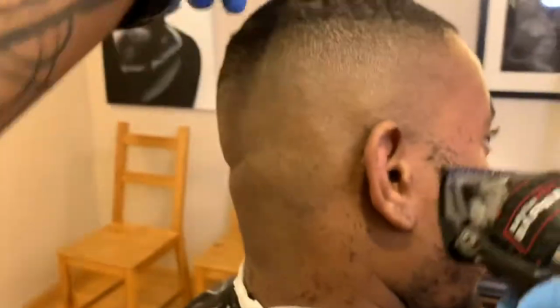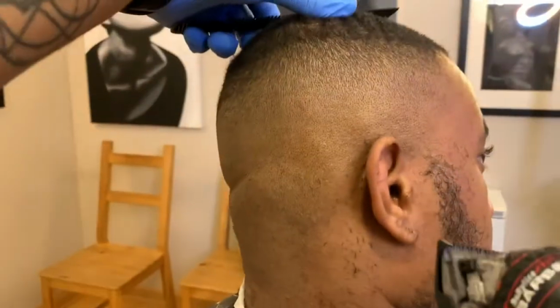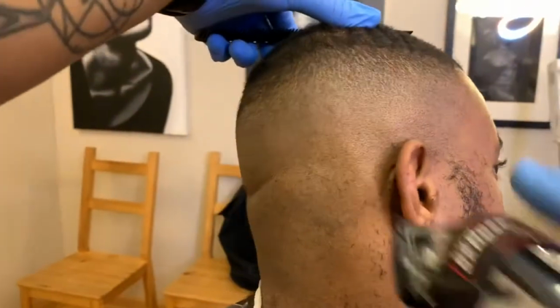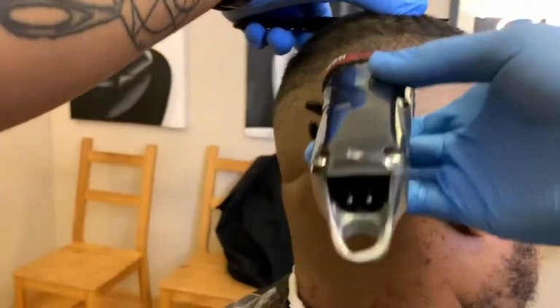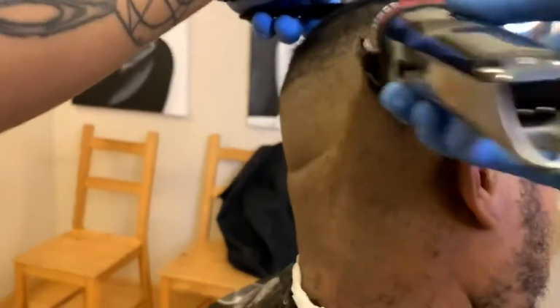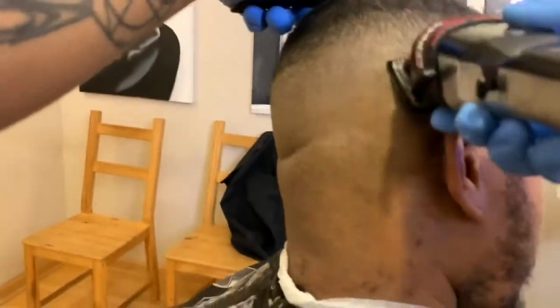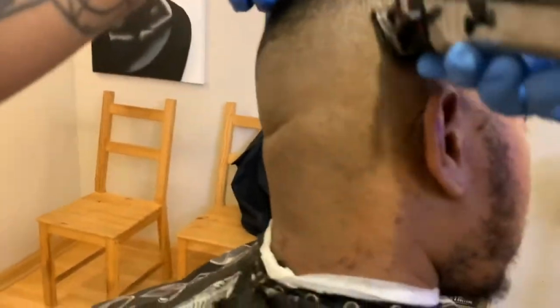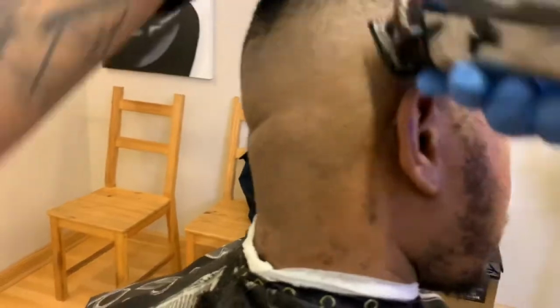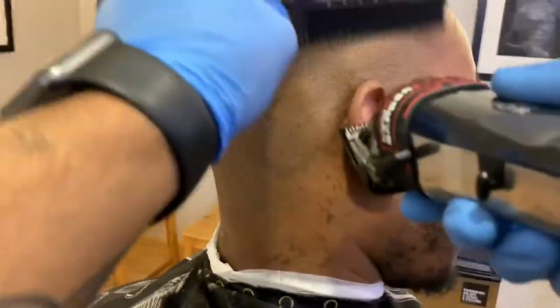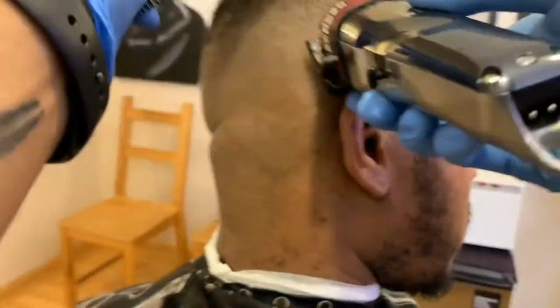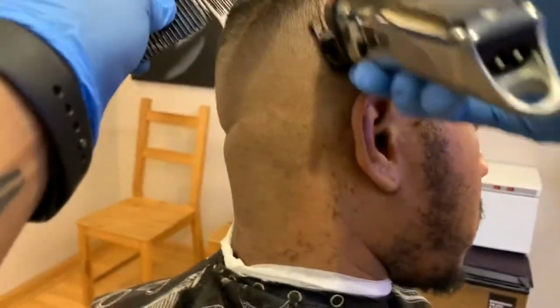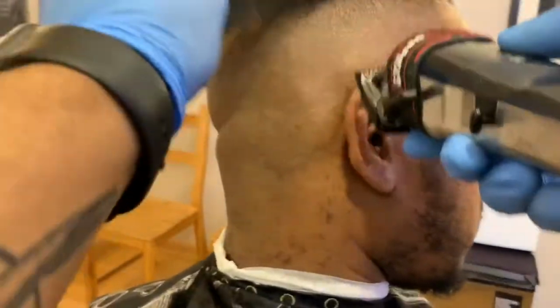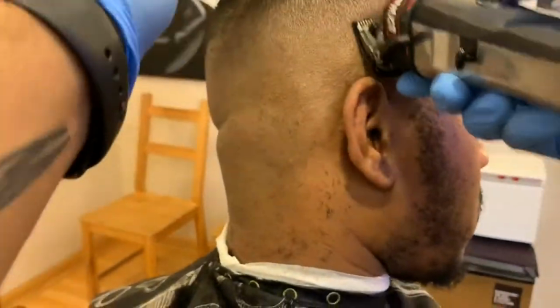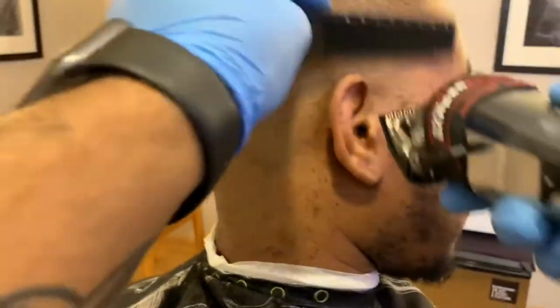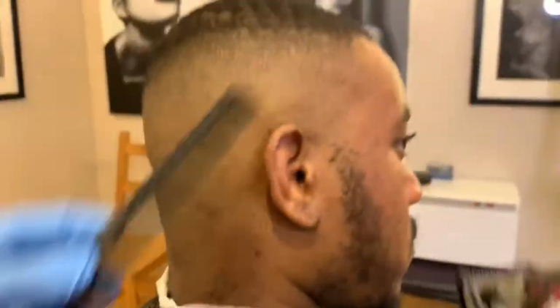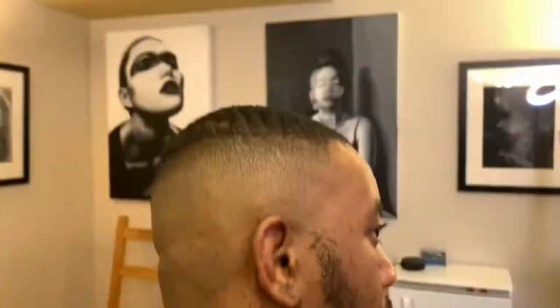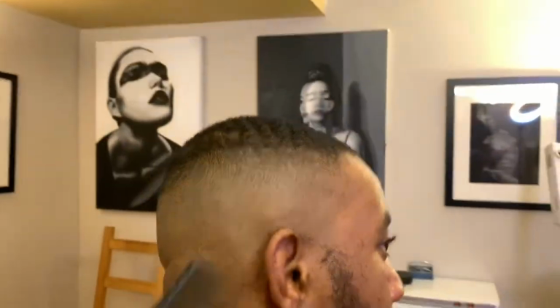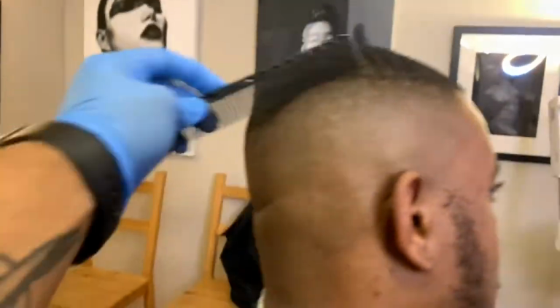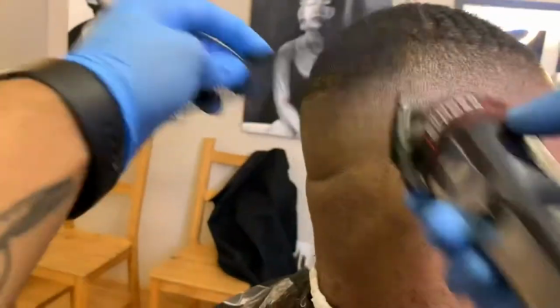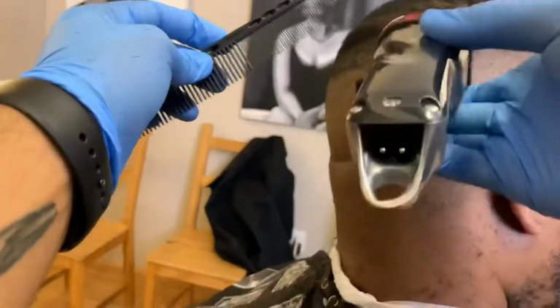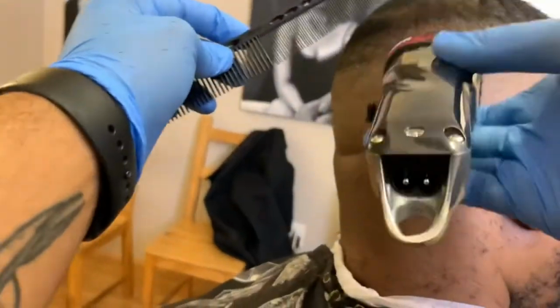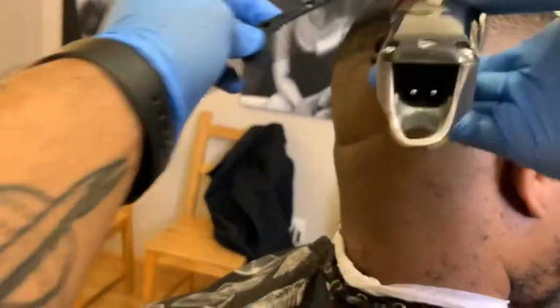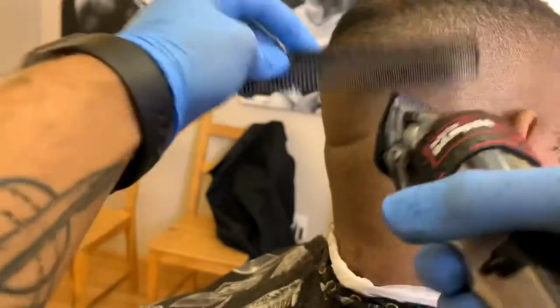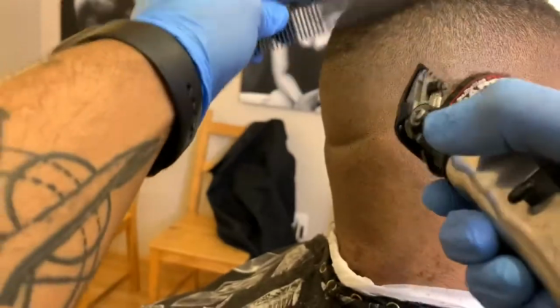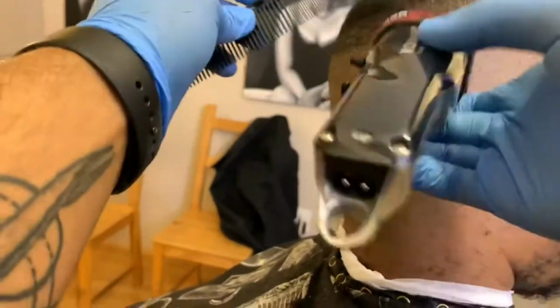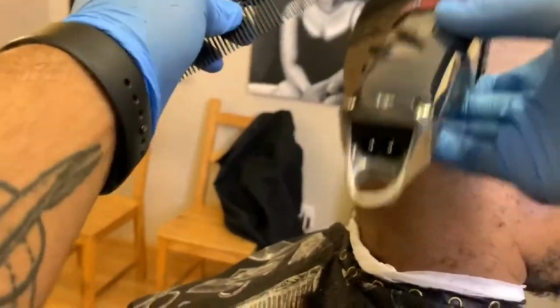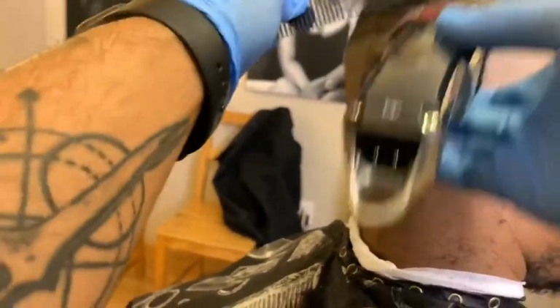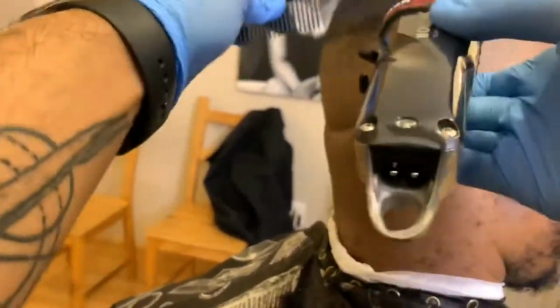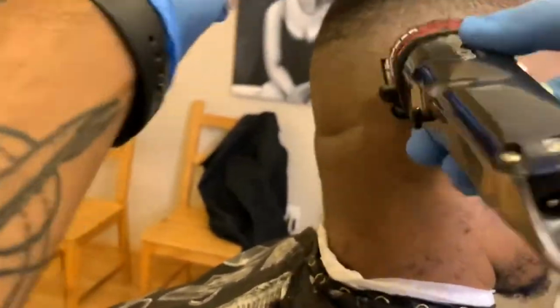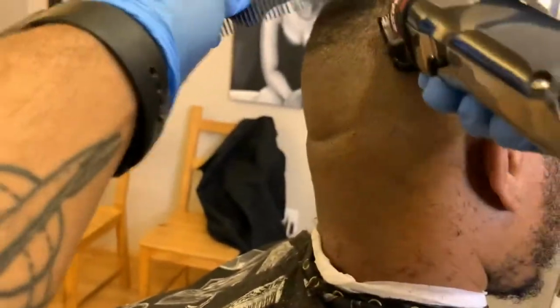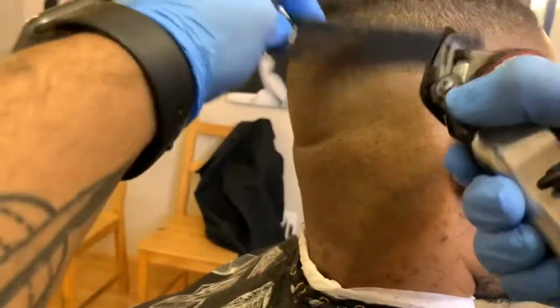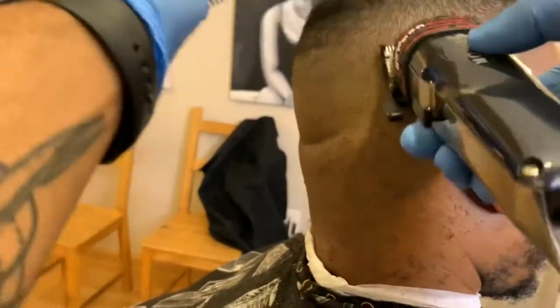I actually have a camera strapped to my chest — that's how I'm recording this video. I'm actually looking at the head, not really looking at the screen of my camera.